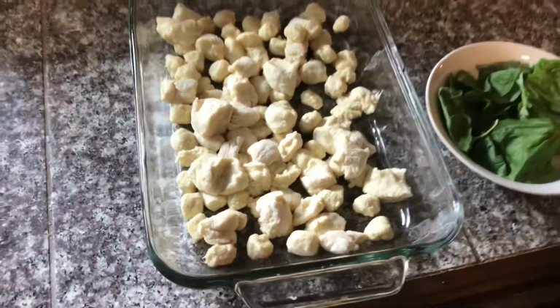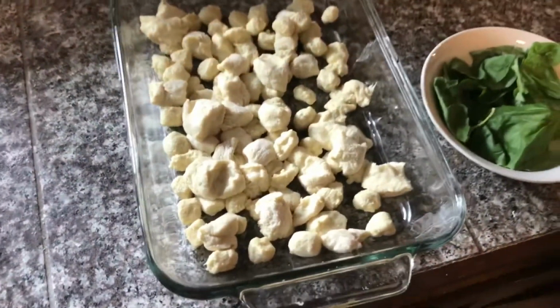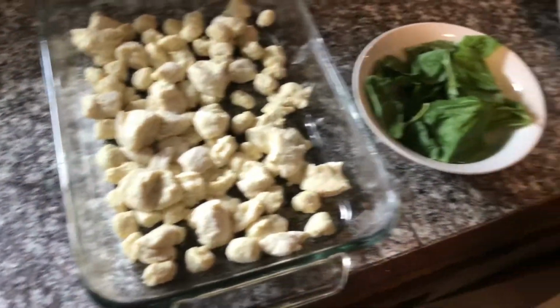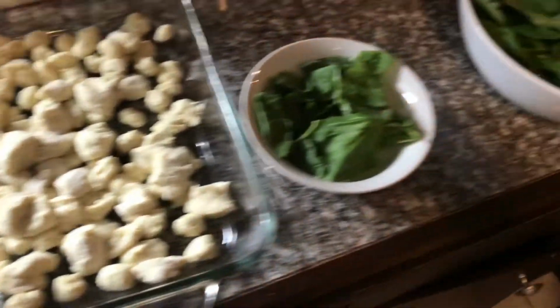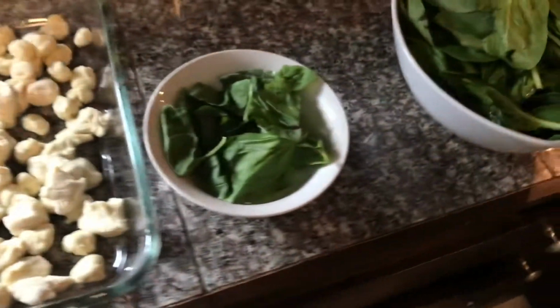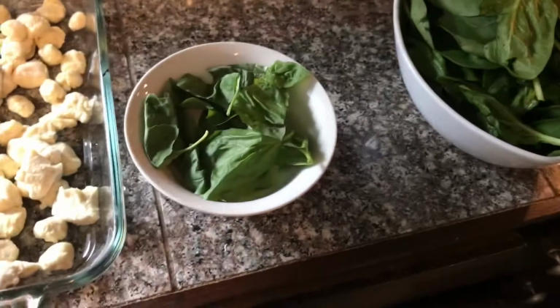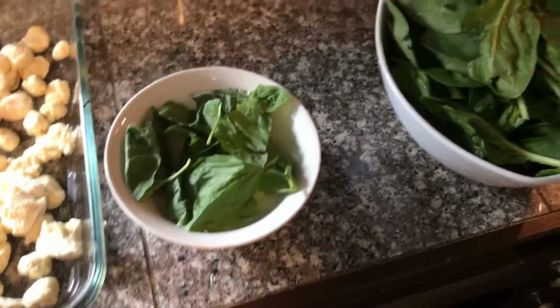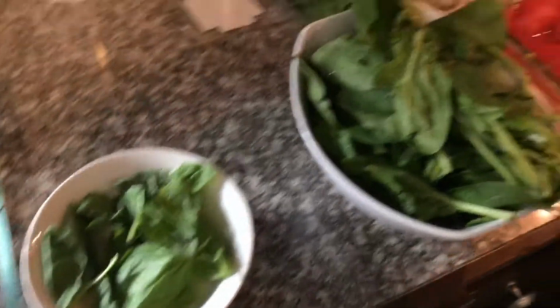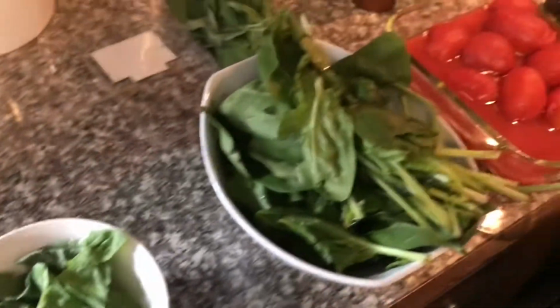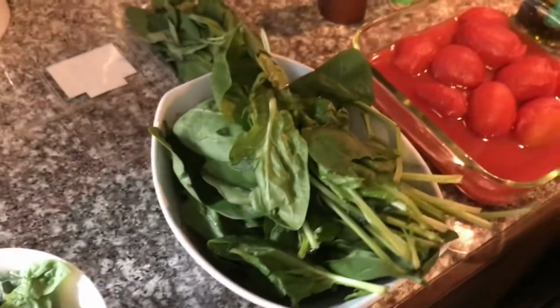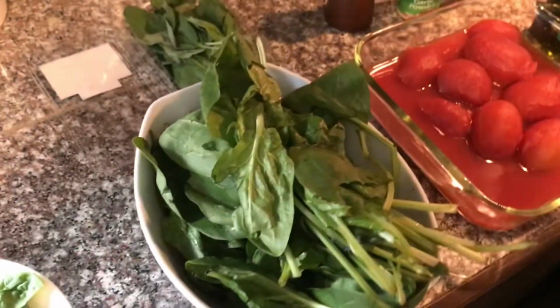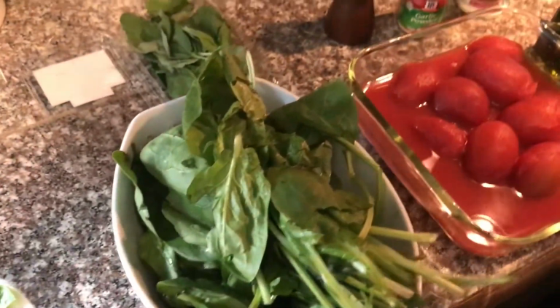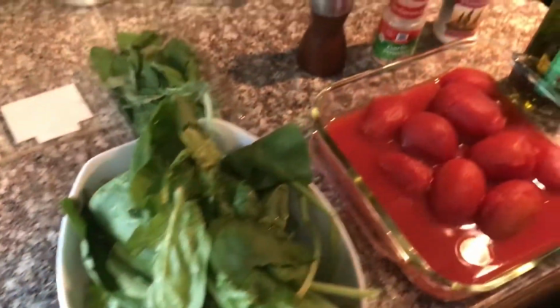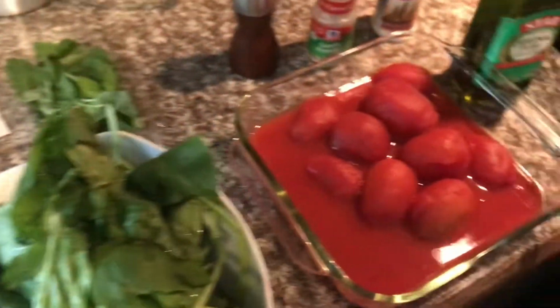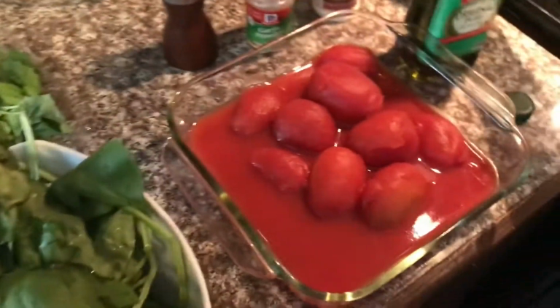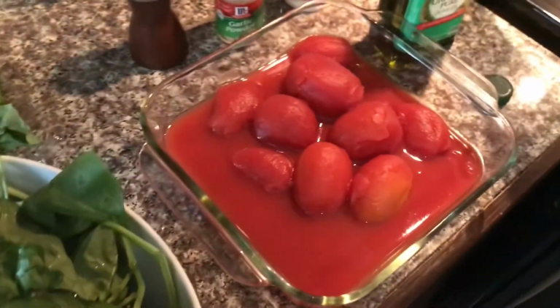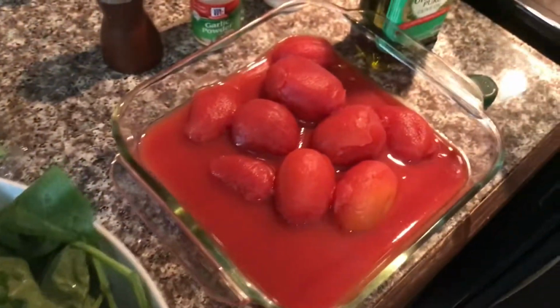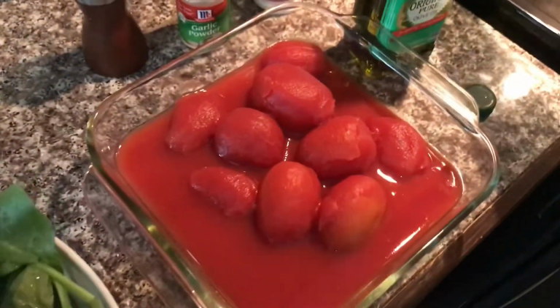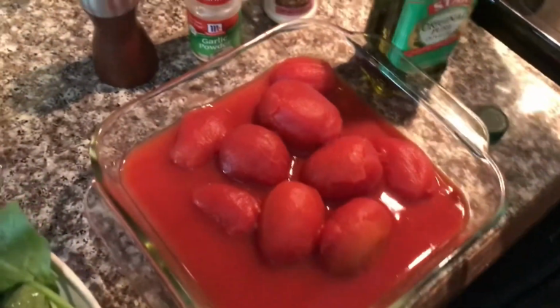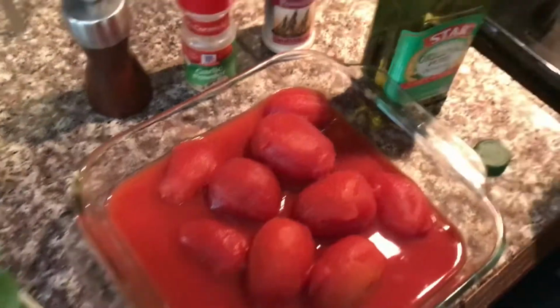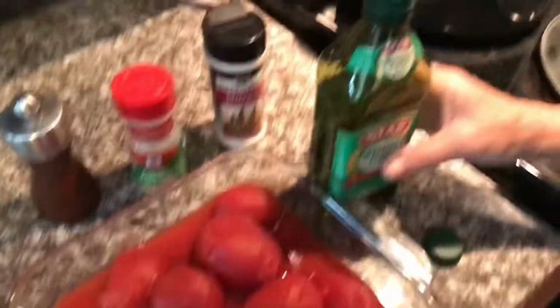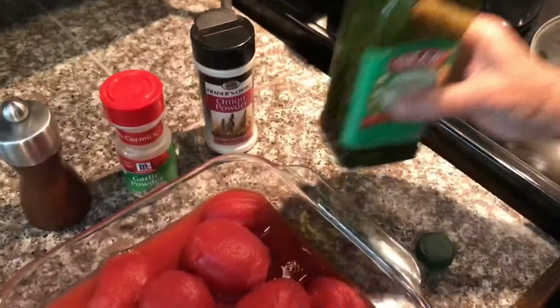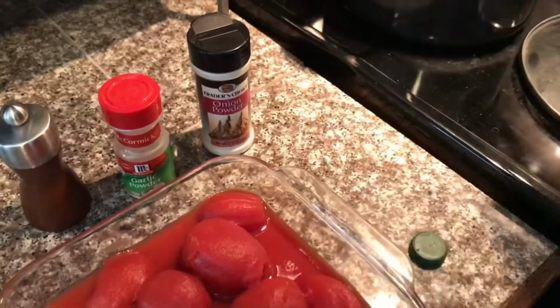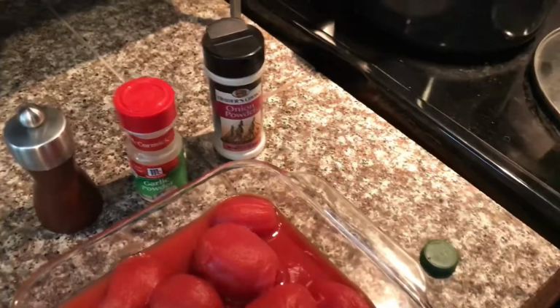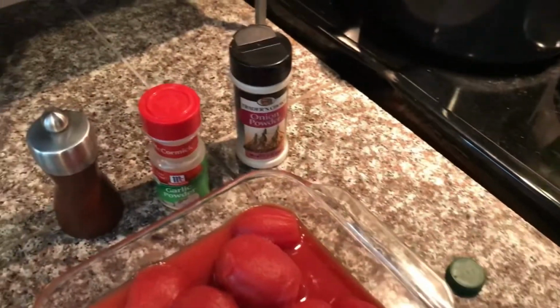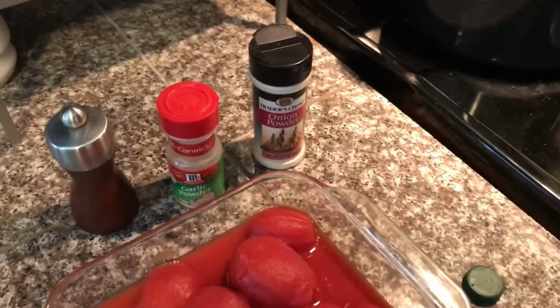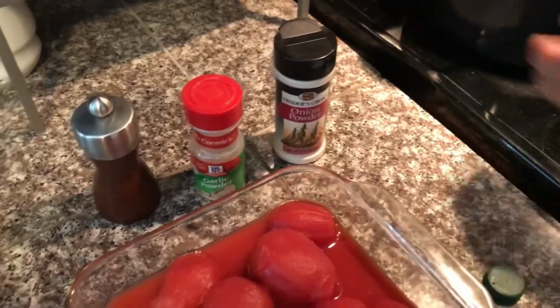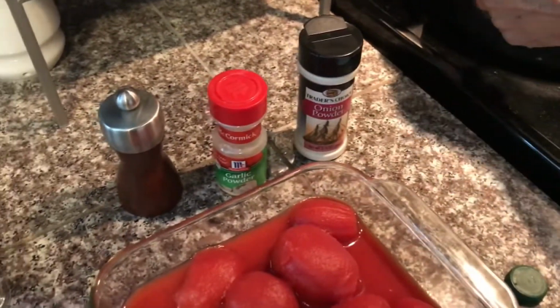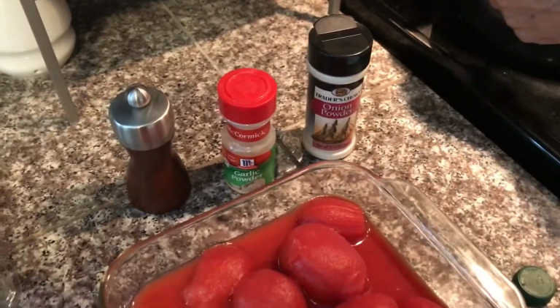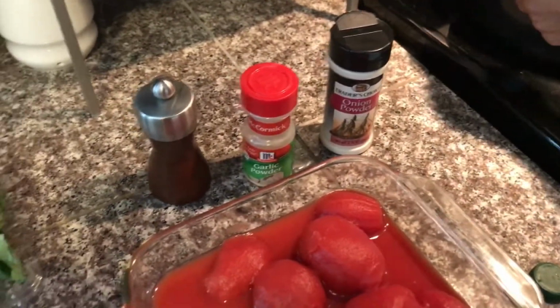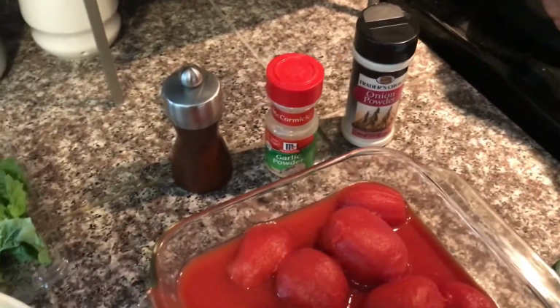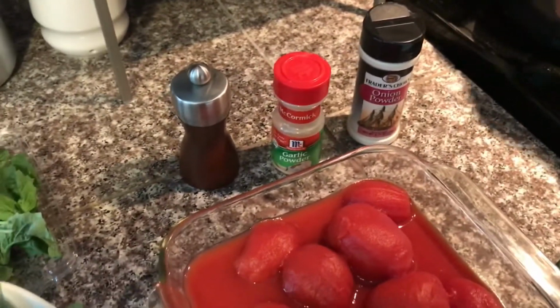Some gnocchi, some basil, spinach, some stewed tomatoes. We're going to use olive oil, onion powder, garlic powder, and pepper.